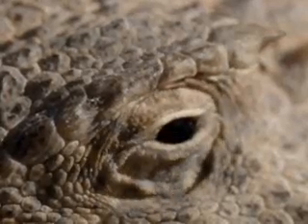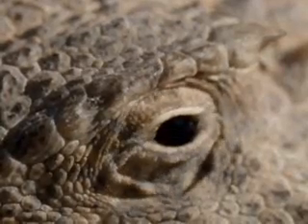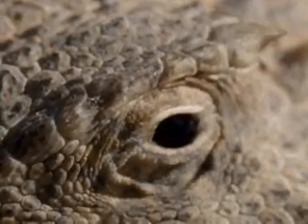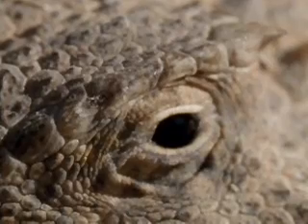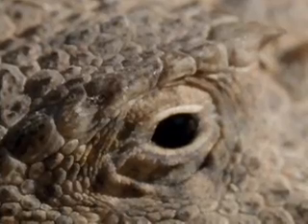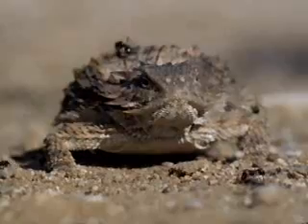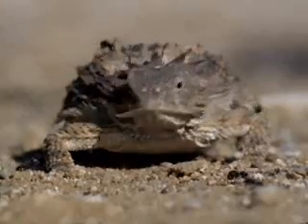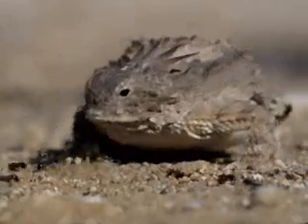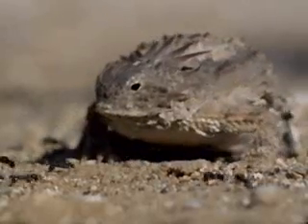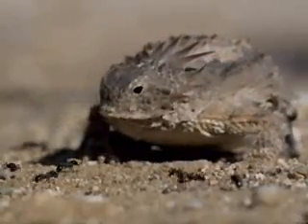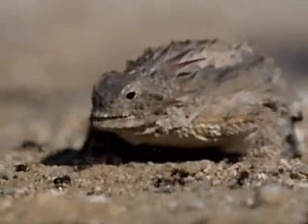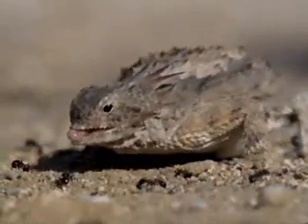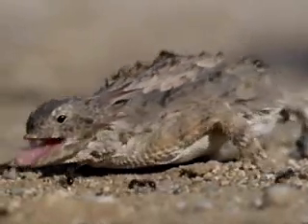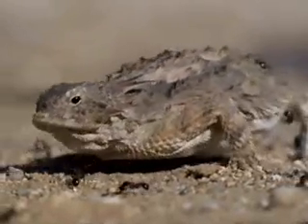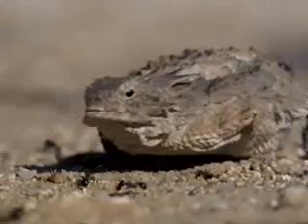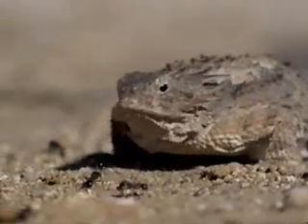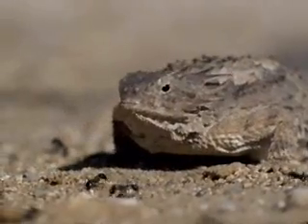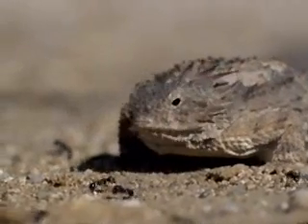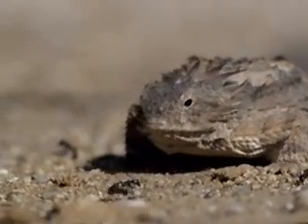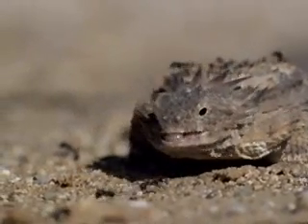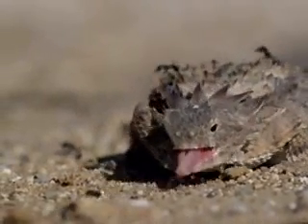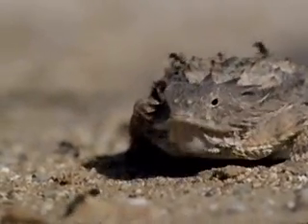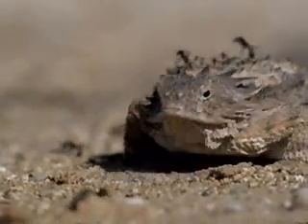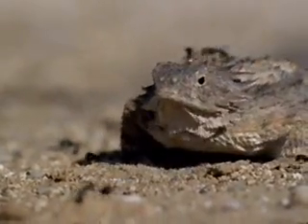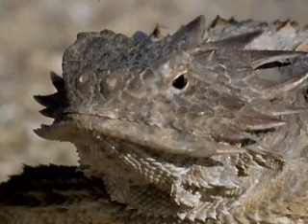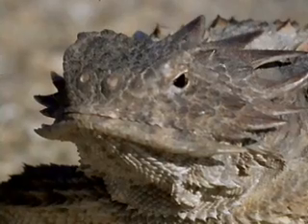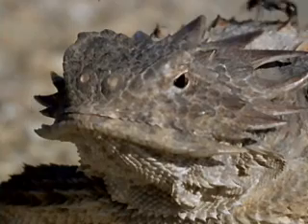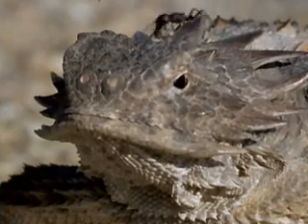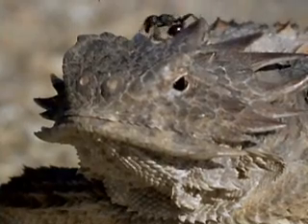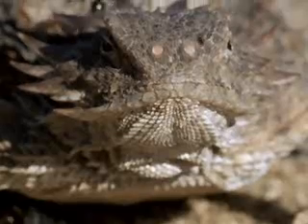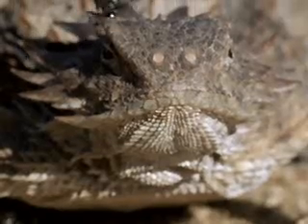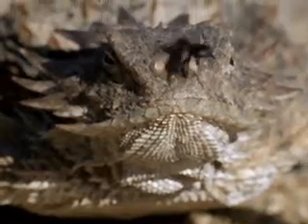Unfortunately for the ants, the regal horned lizard has a sticky tongue with pretty good aim, and it's immune to ant venom. Its body can actually get all the moisture it needs from the ants, which make up 90% of its diet.